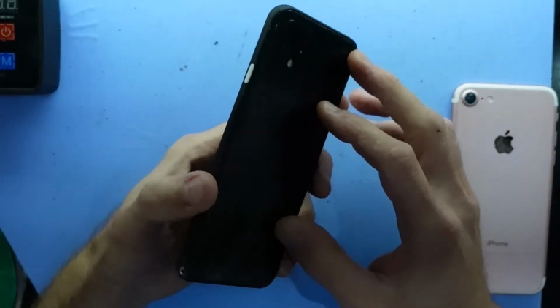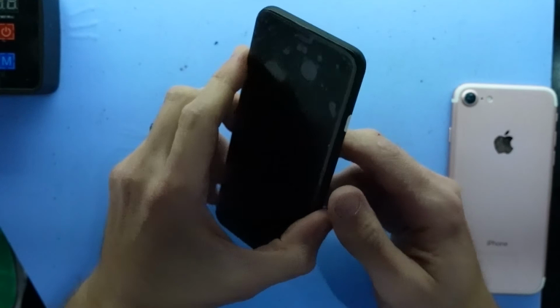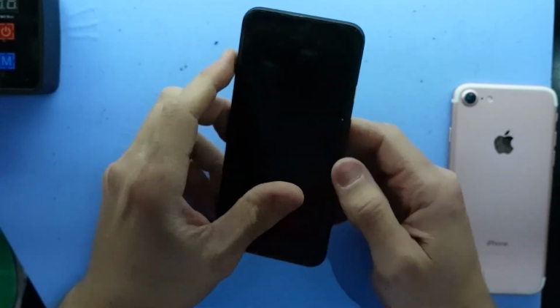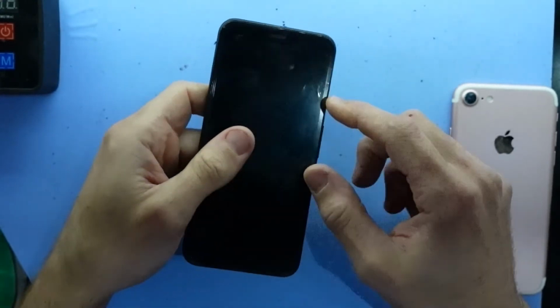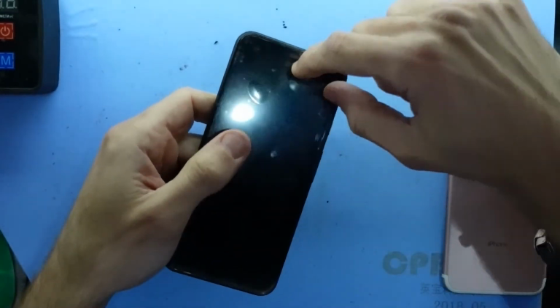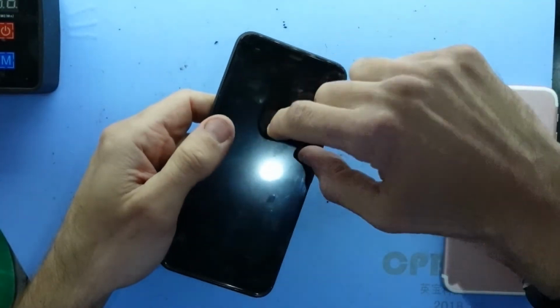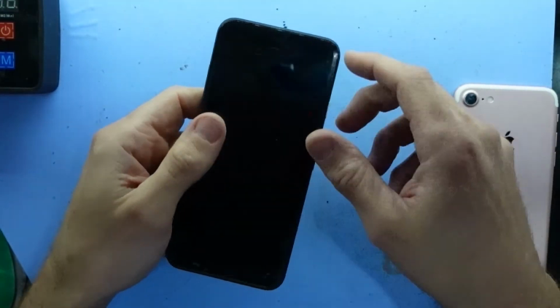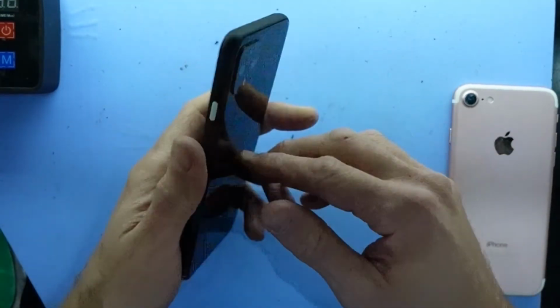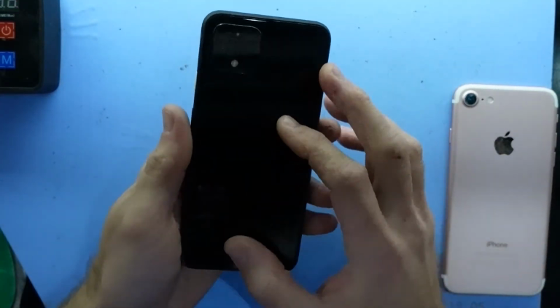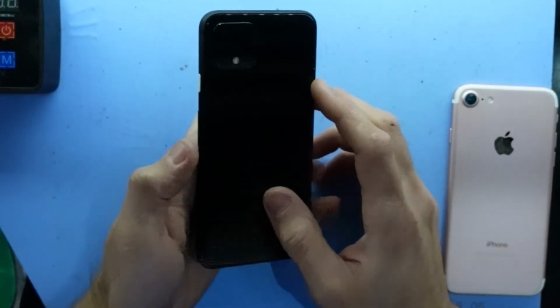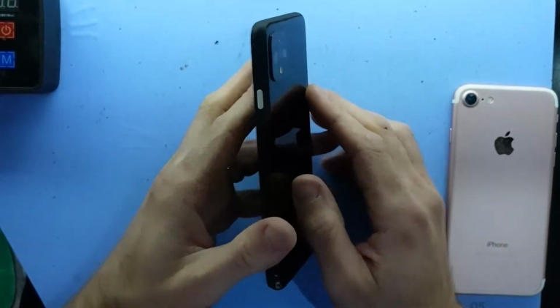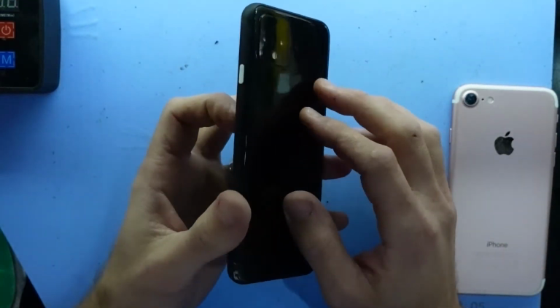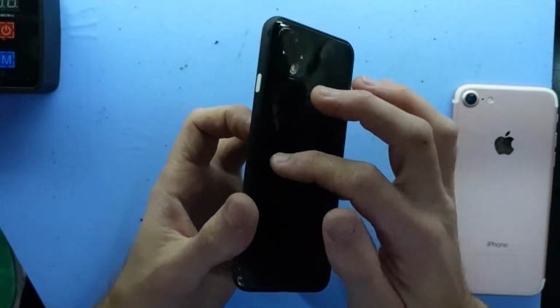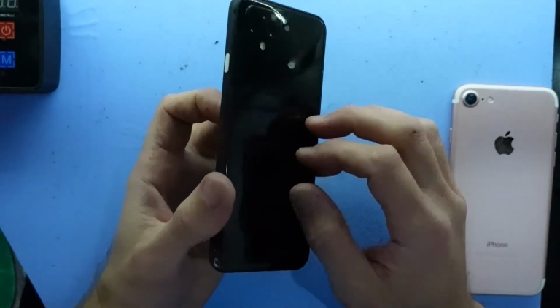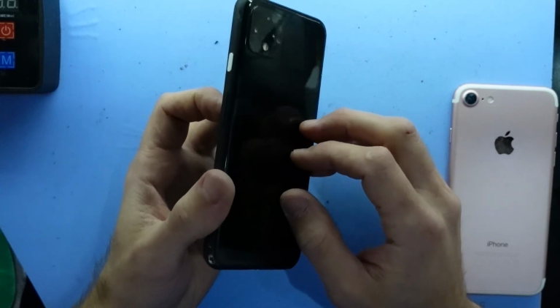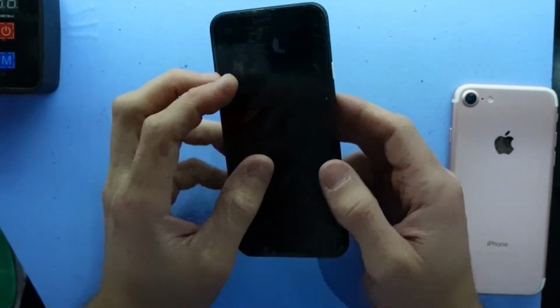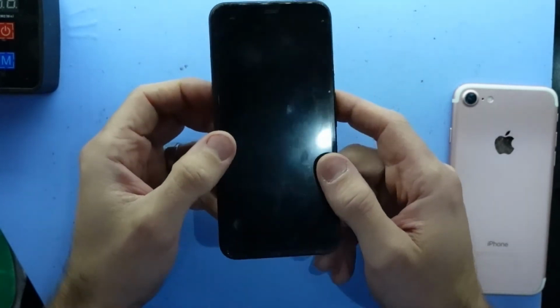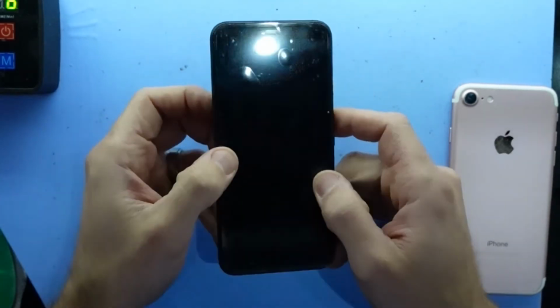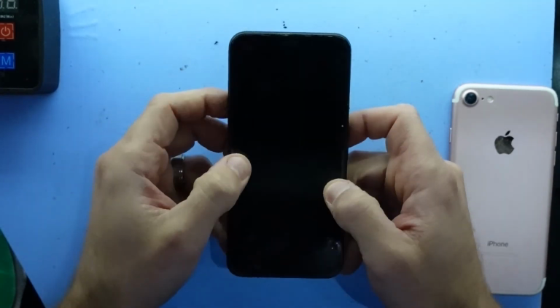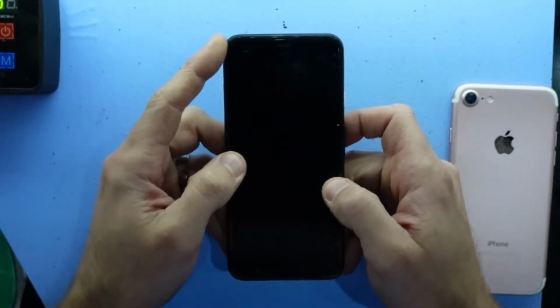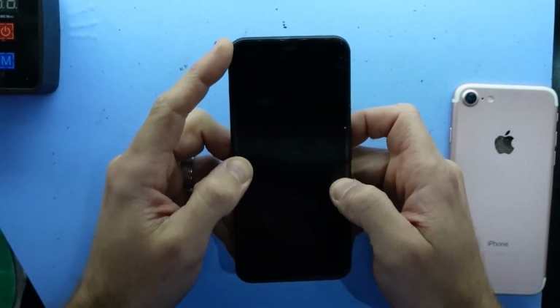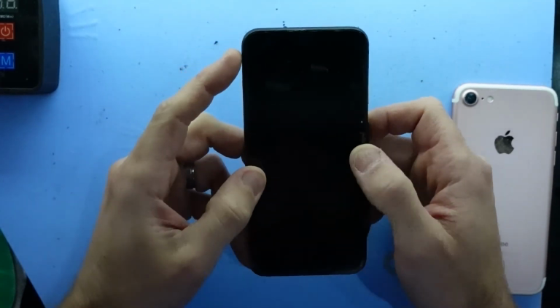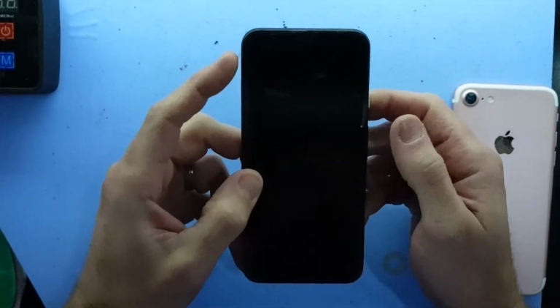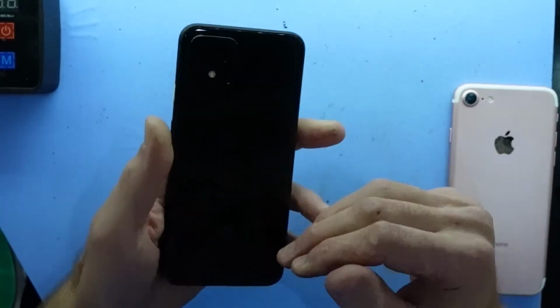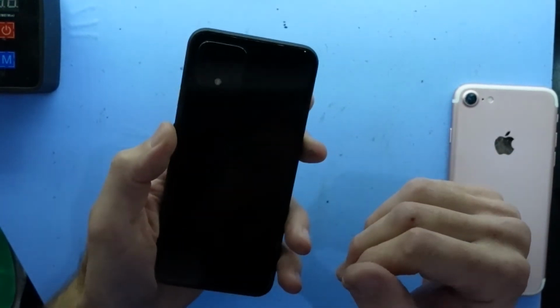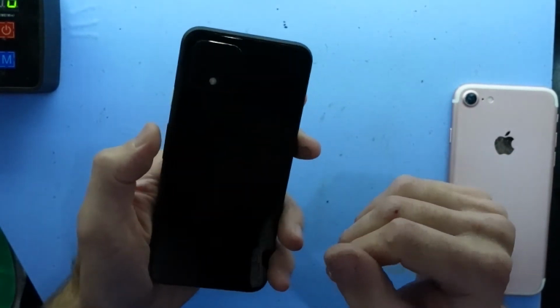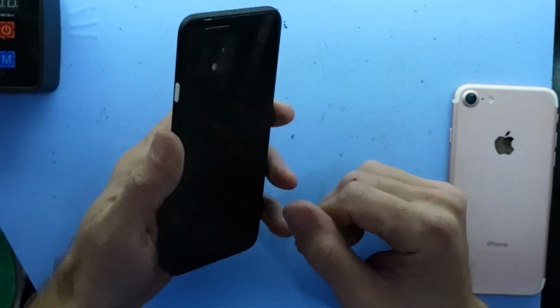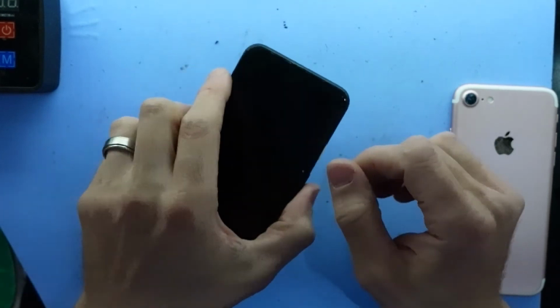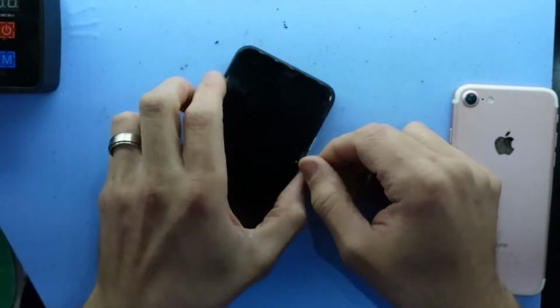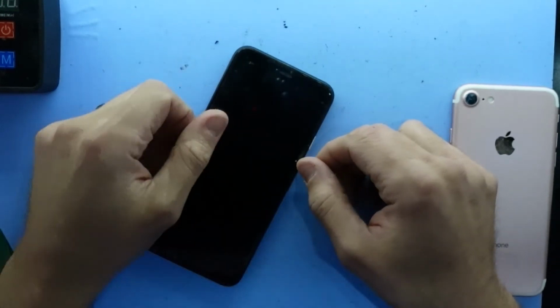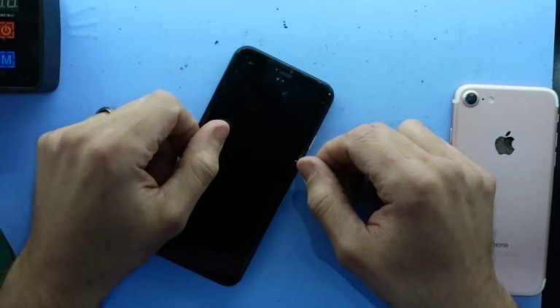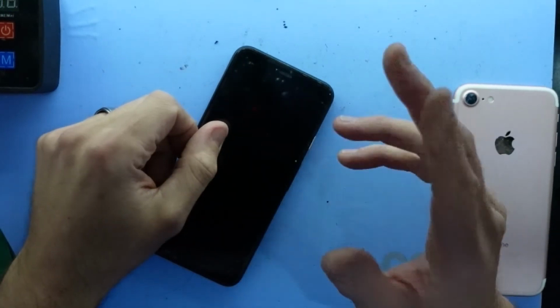Granted, there are alternative methods where you do have to remove the main board, but if you're delicate enough you should be able to do it without having to remove that board, which will save a considerable amount of time with the repair. So I hope that helps and I'll catch you guys later. Bye.